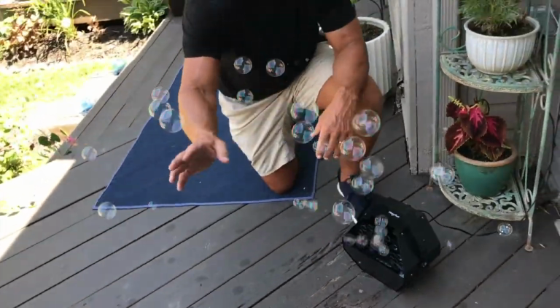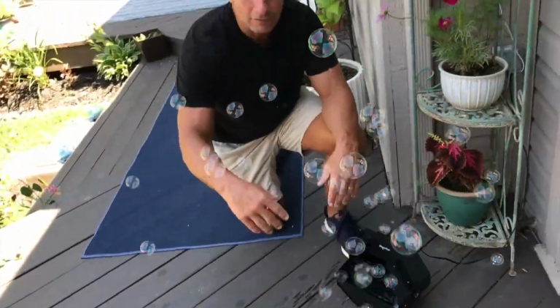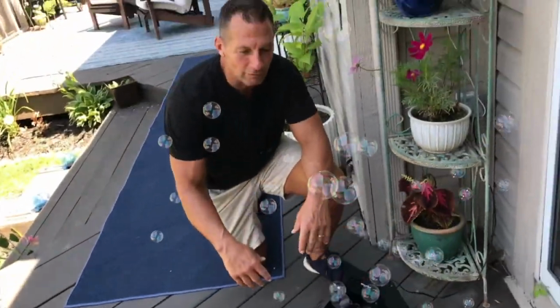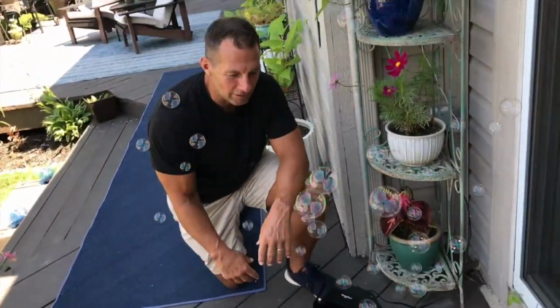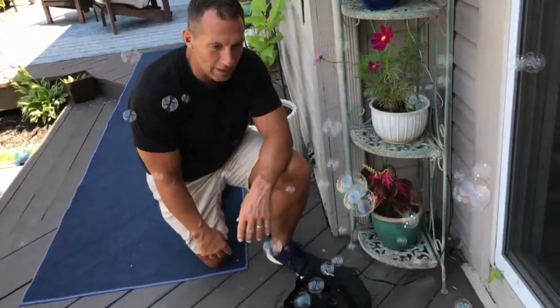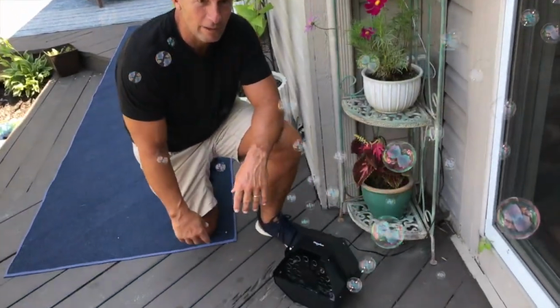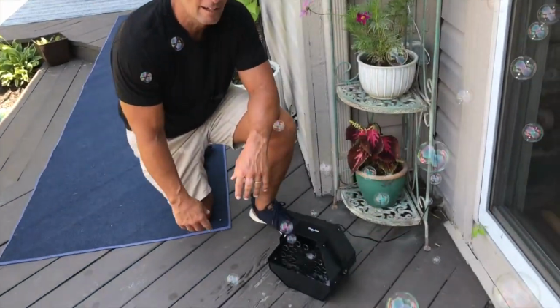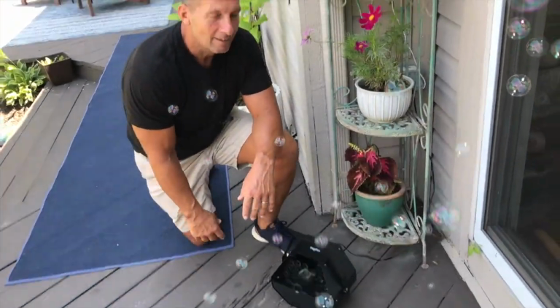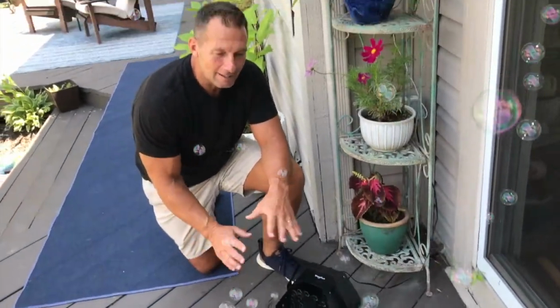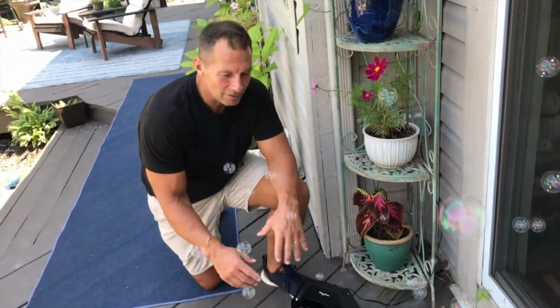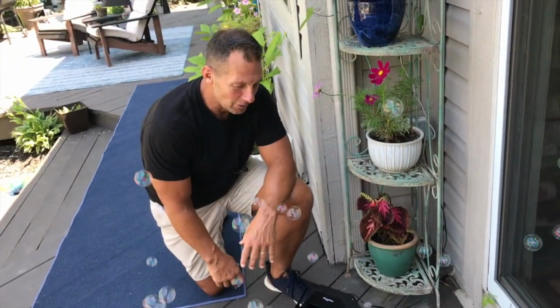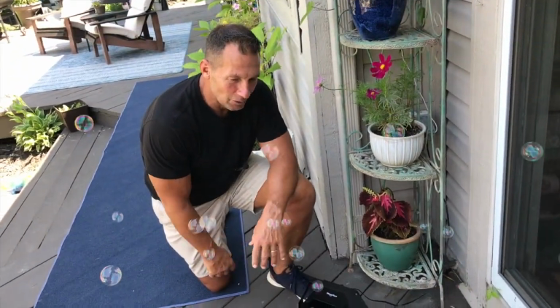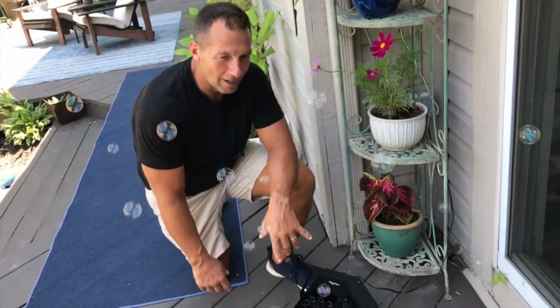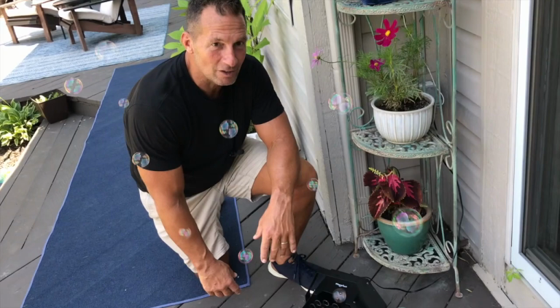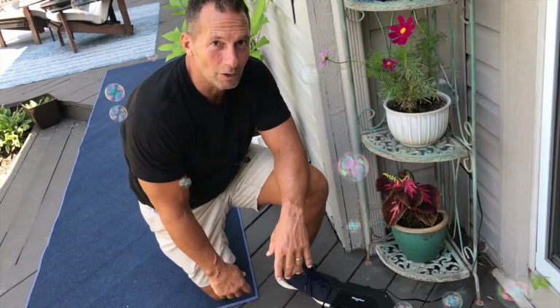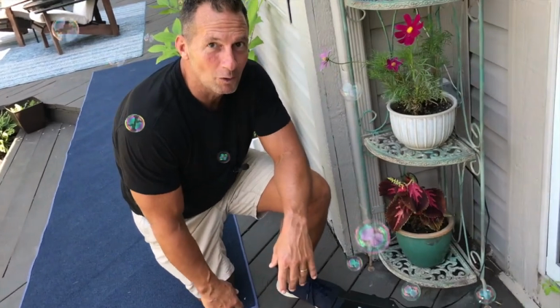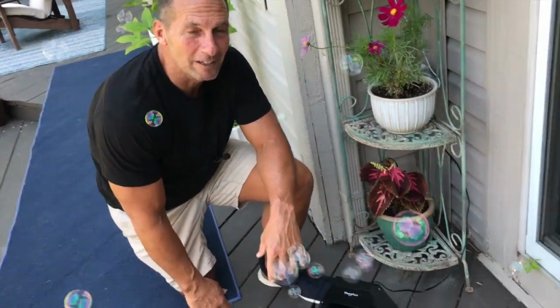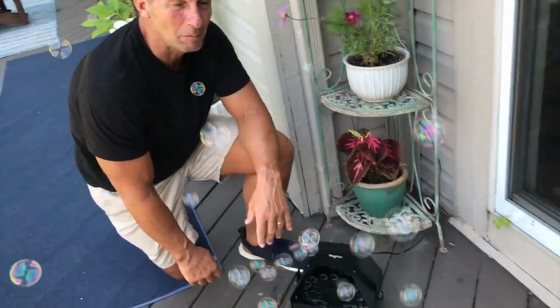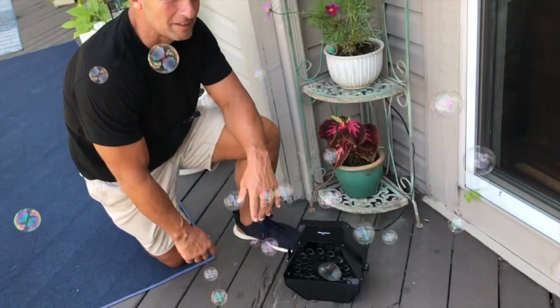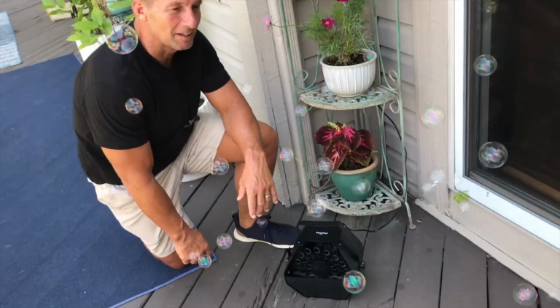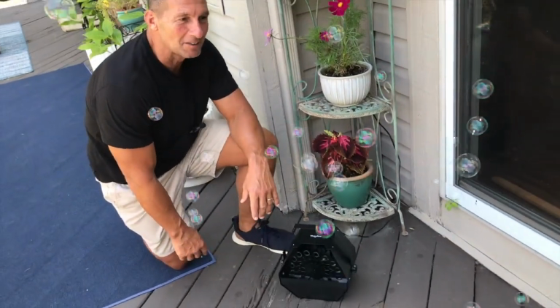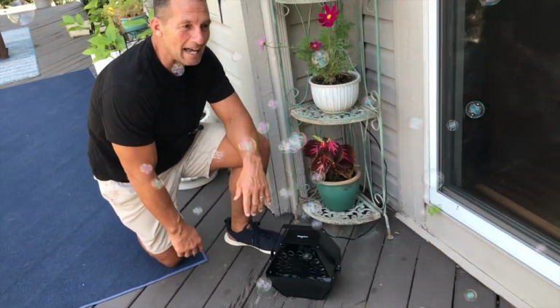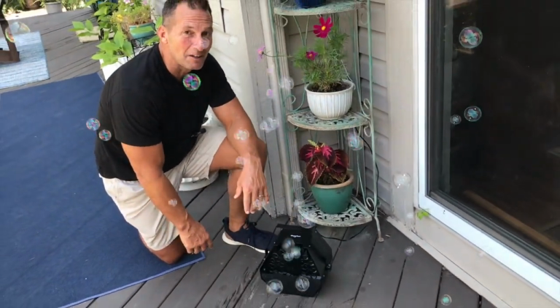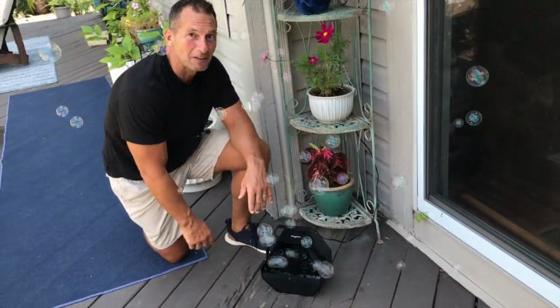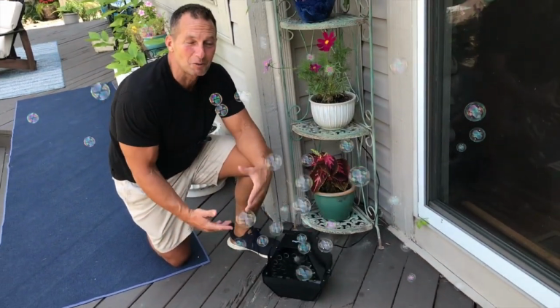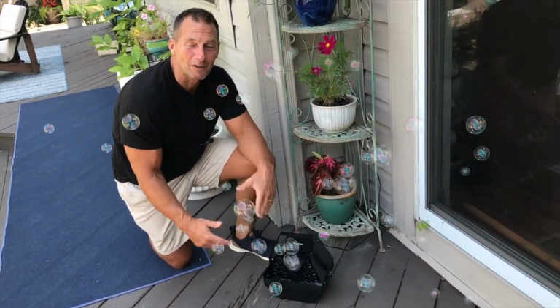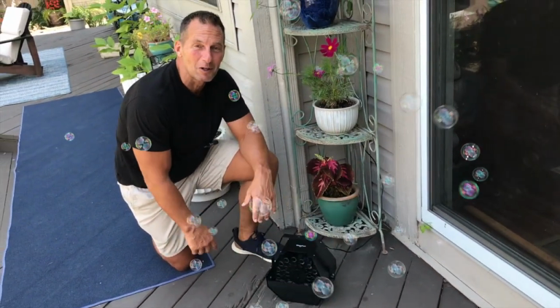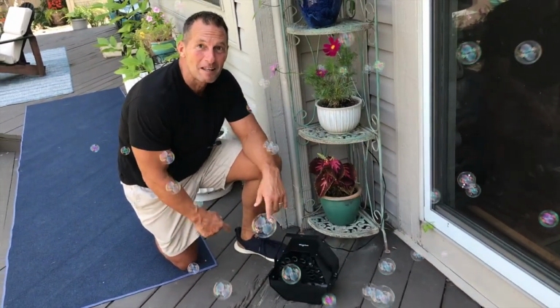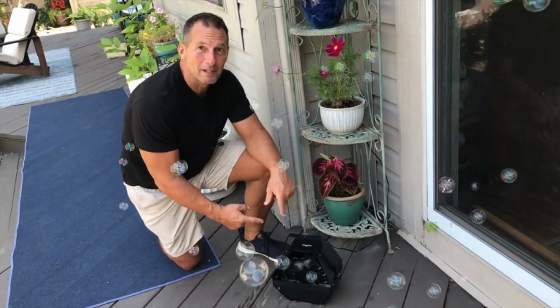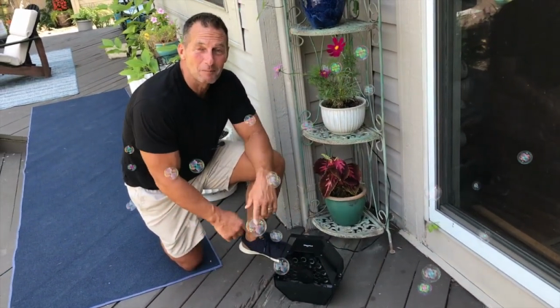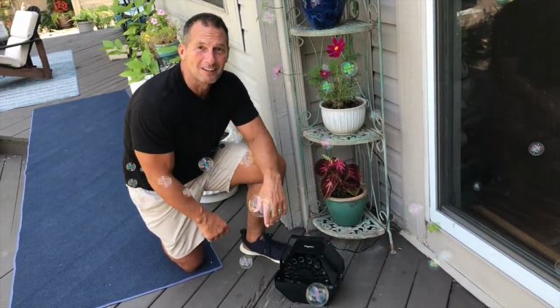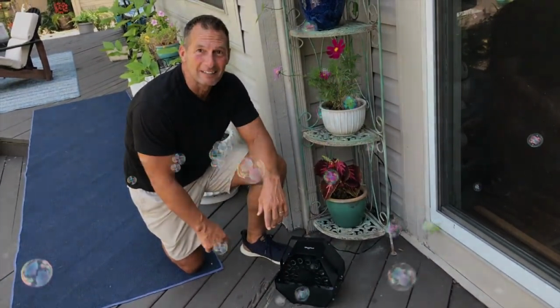Lots of fun for kids to play with. Just a really cool entertainment piece that's going to add a lot of value to your party. So pick it up — you're going to love it.